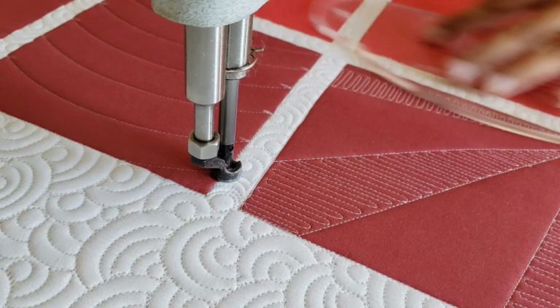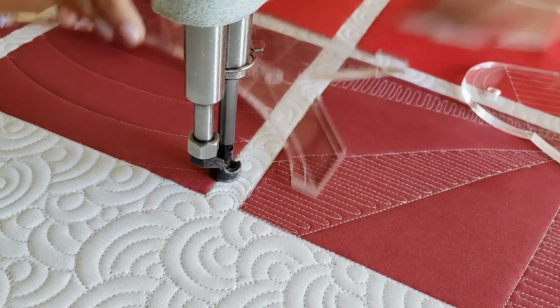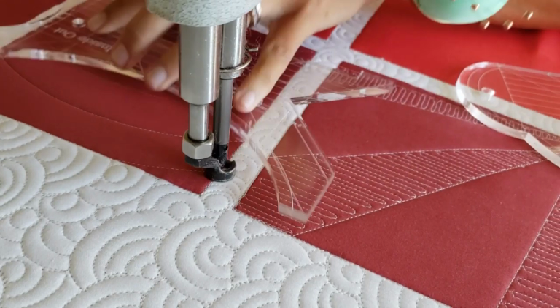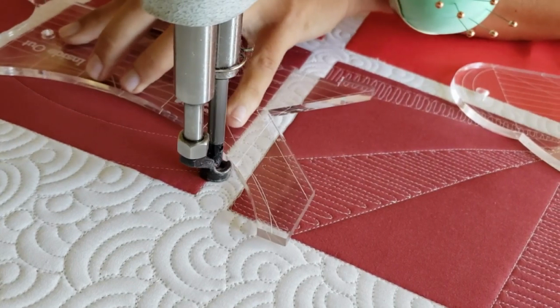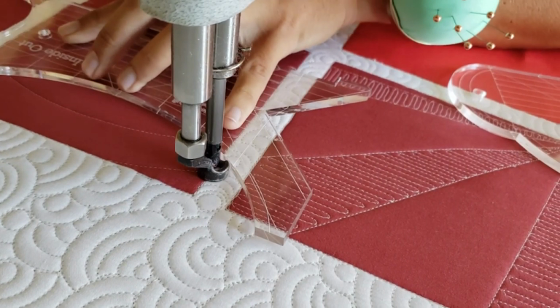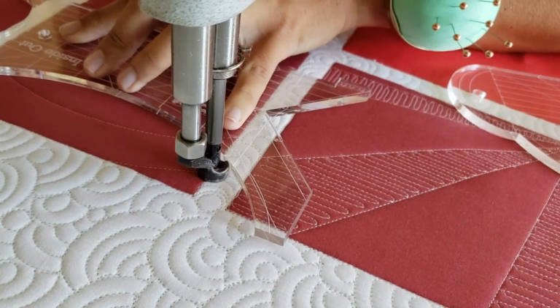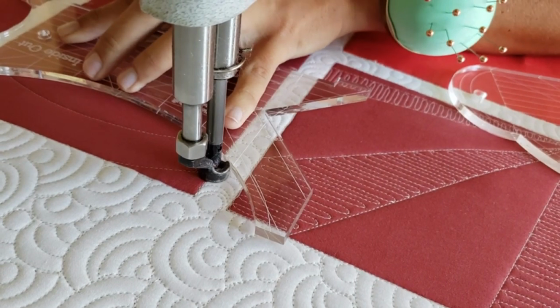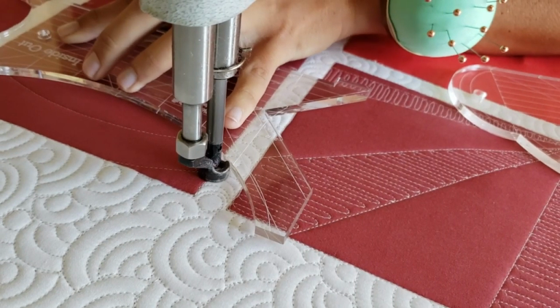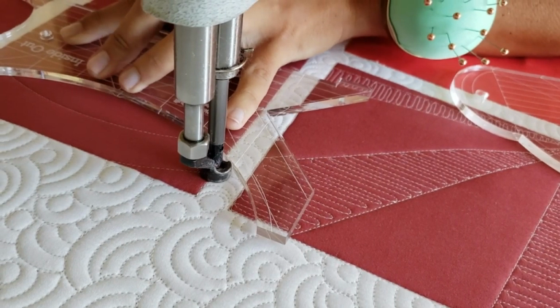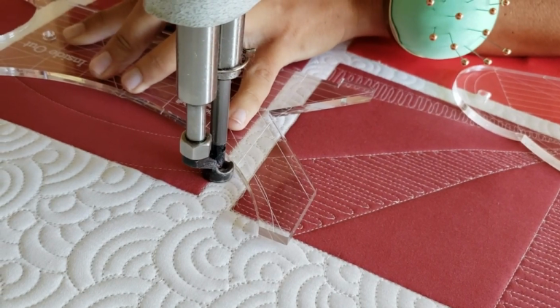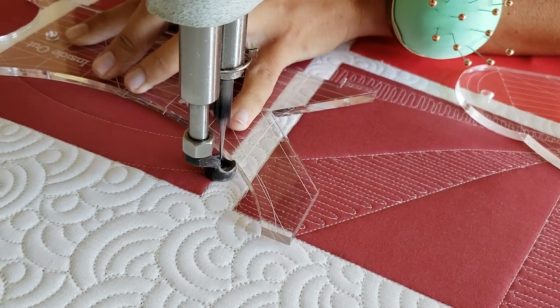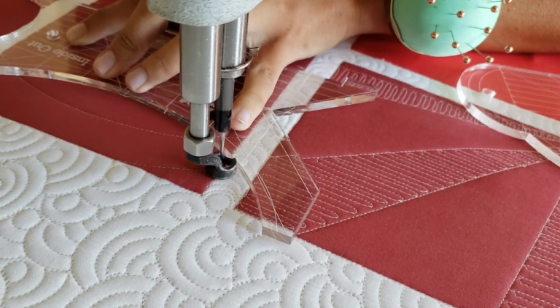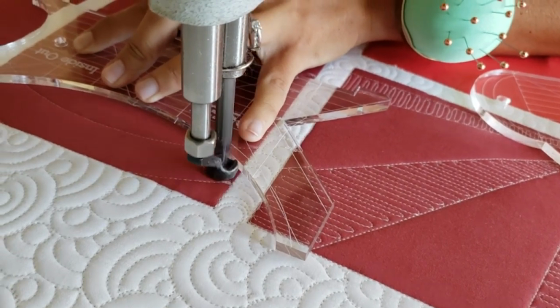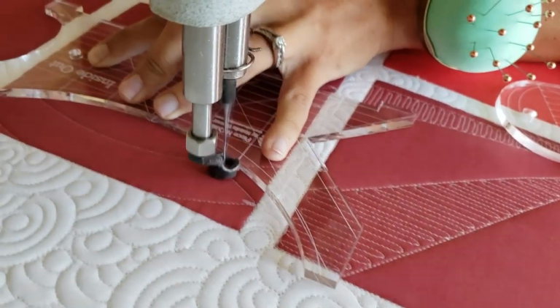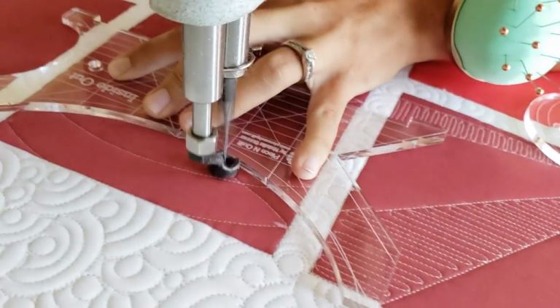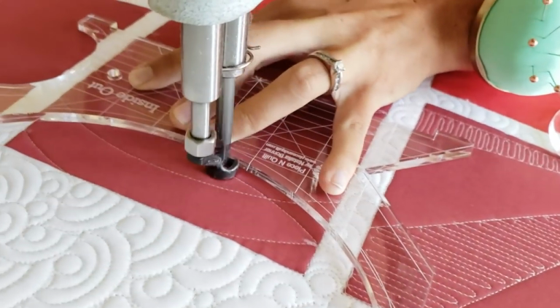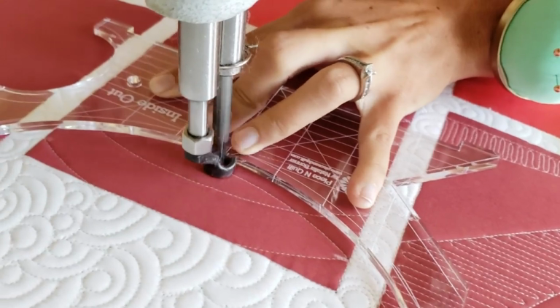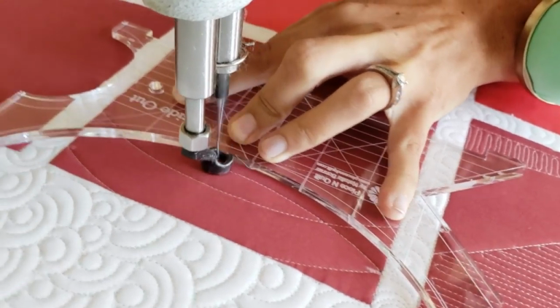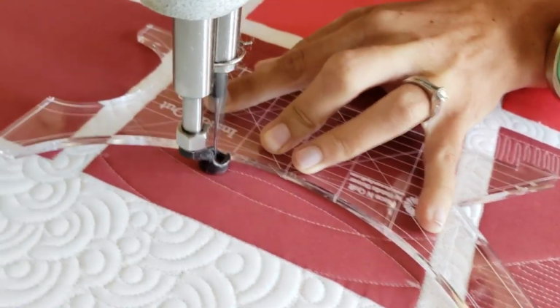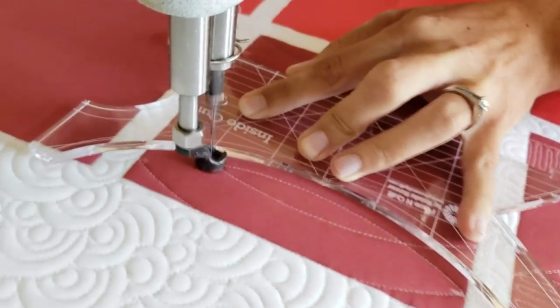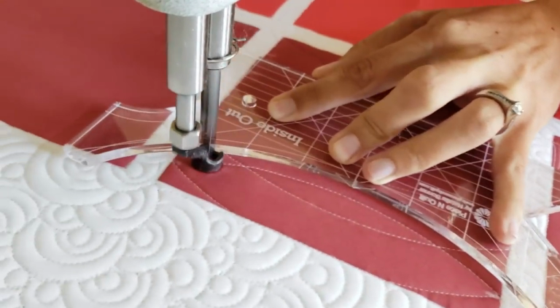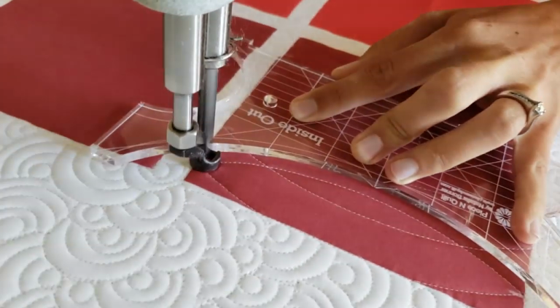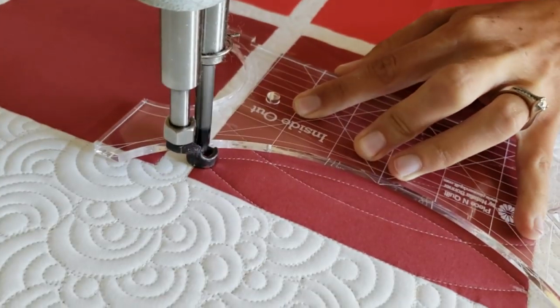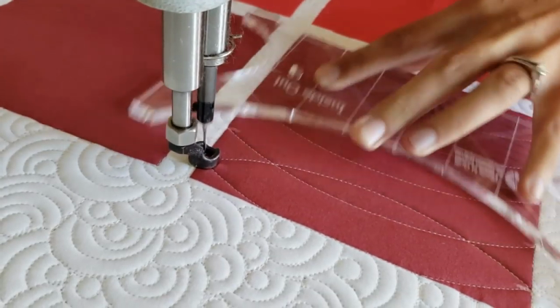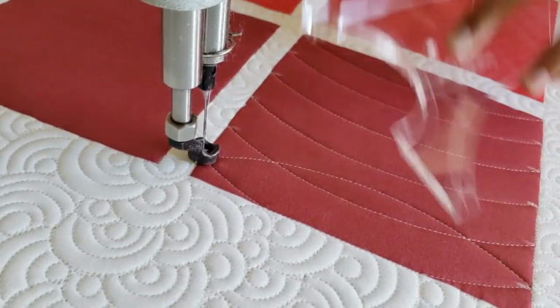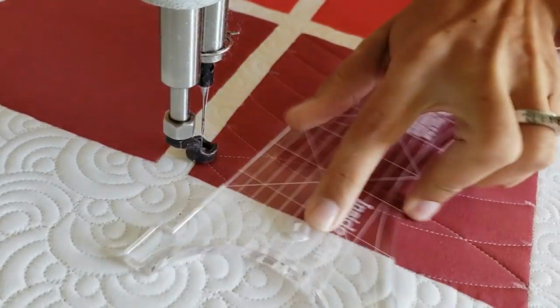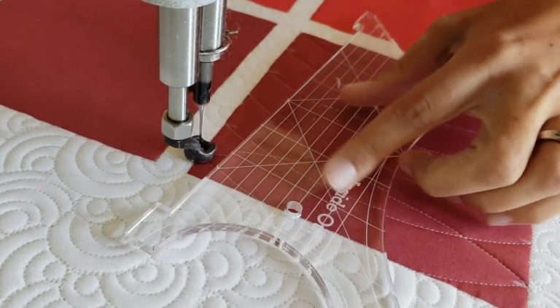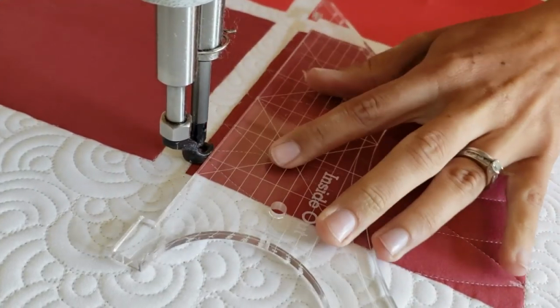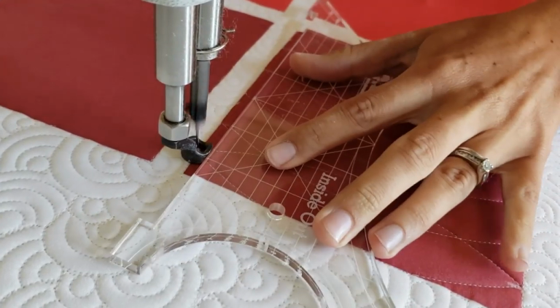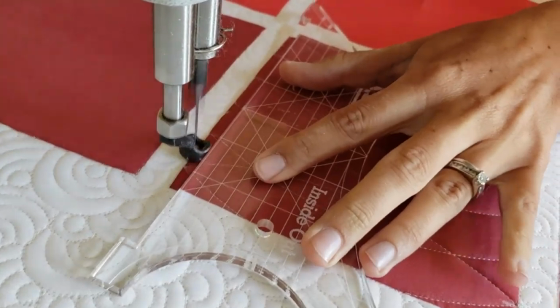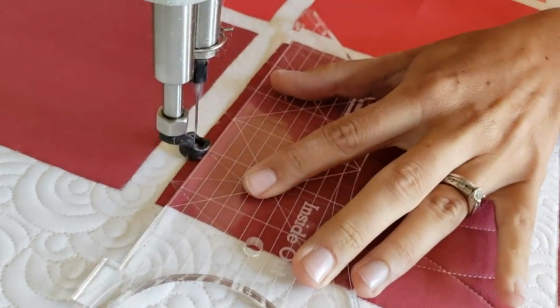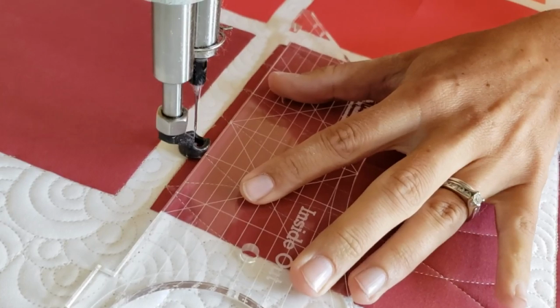From that line, I'll again use the top side of my 4-in-1 machine quilting ruler and stitch an echoed curved line. I'll repeat this process, moving all the way to the top of the block.